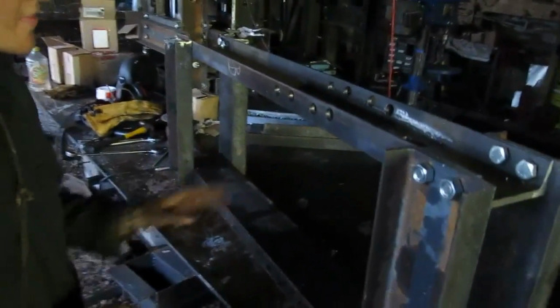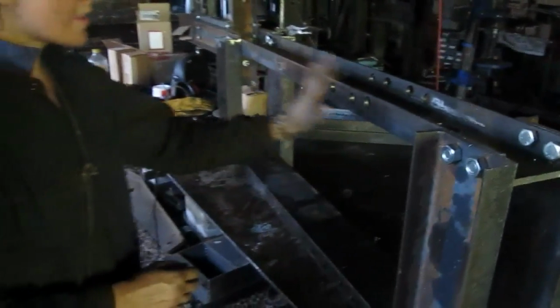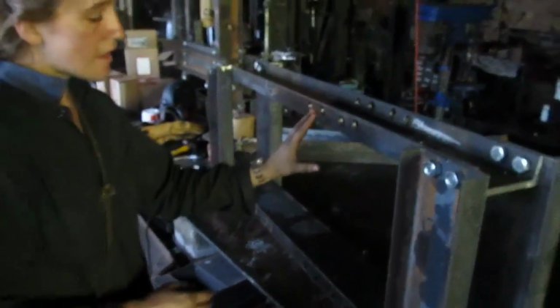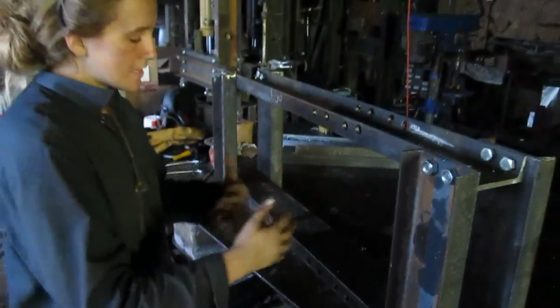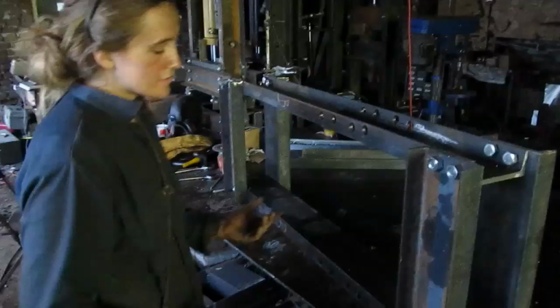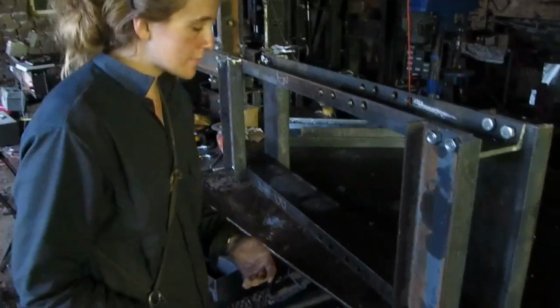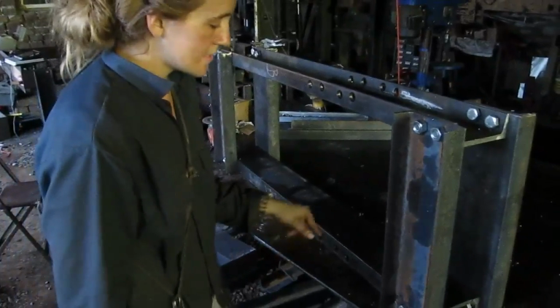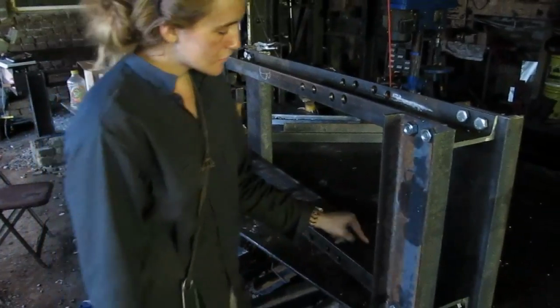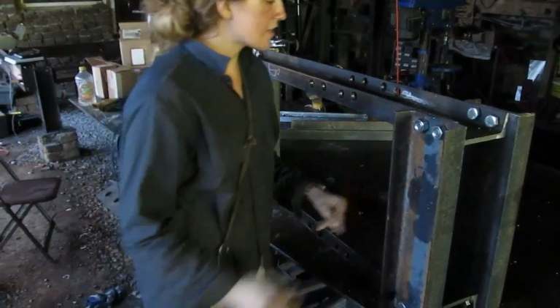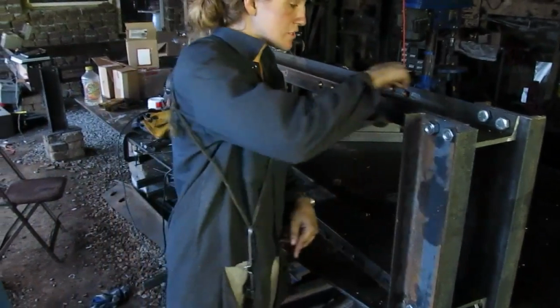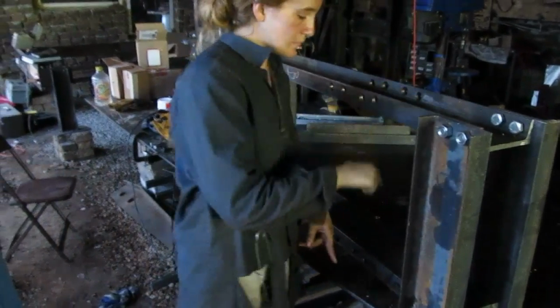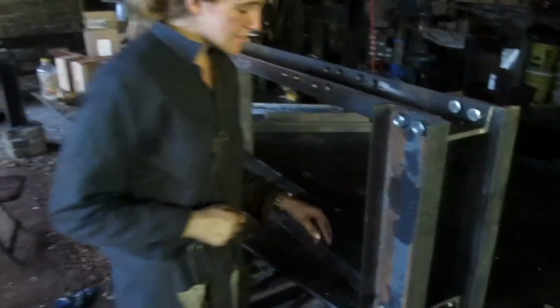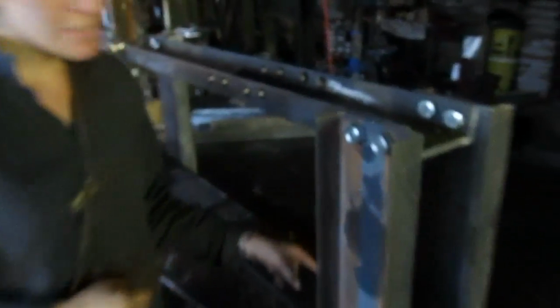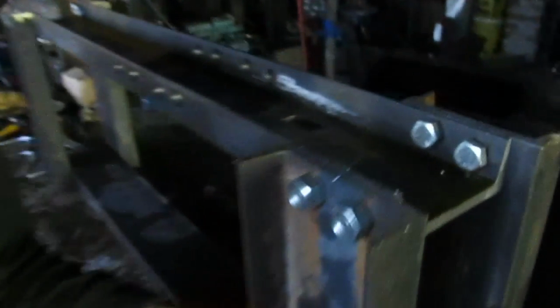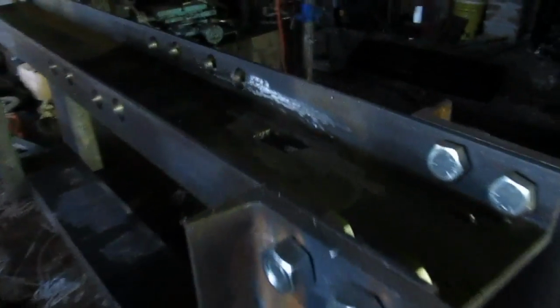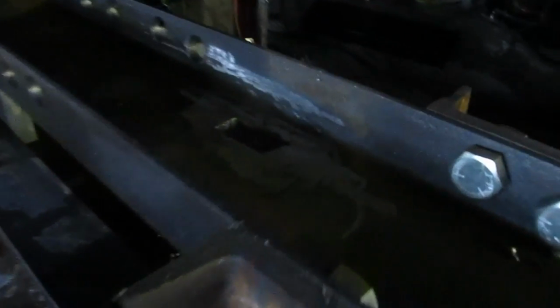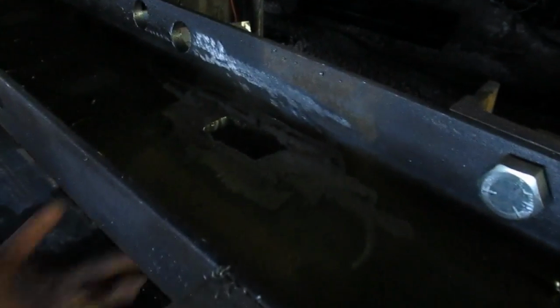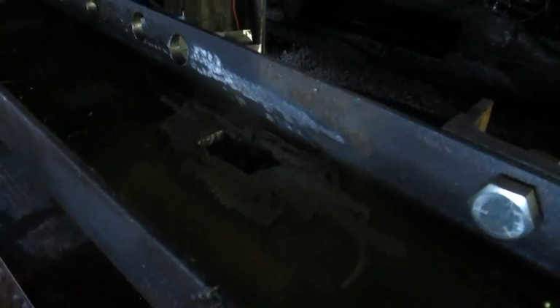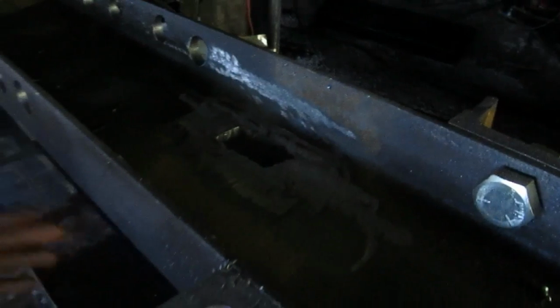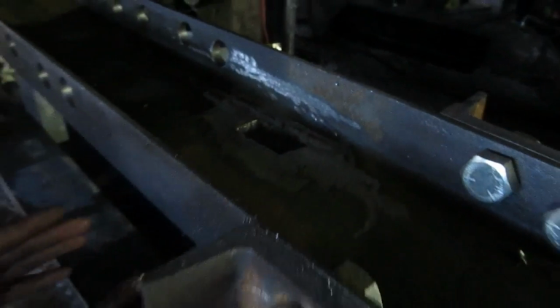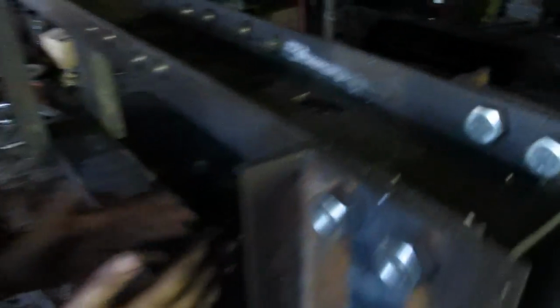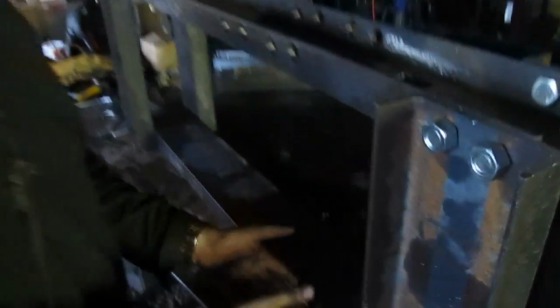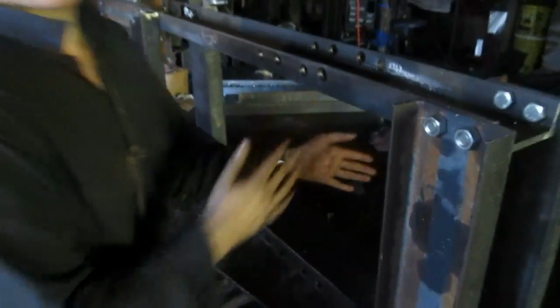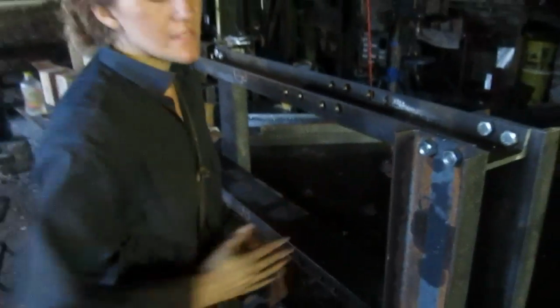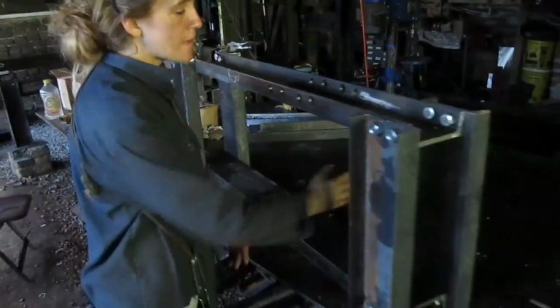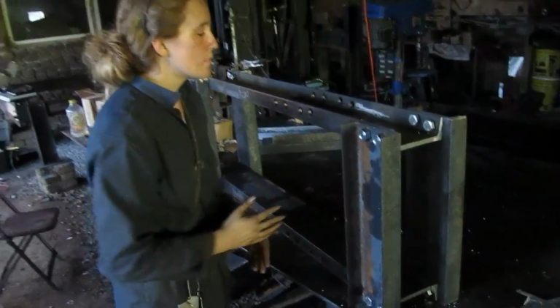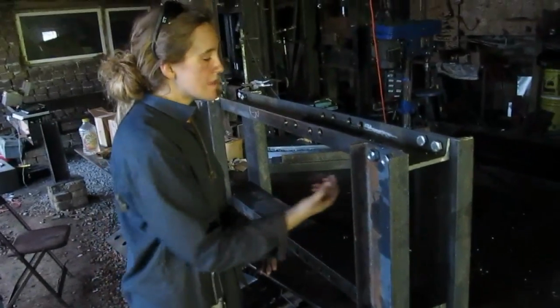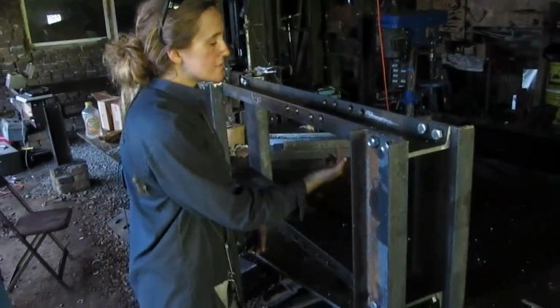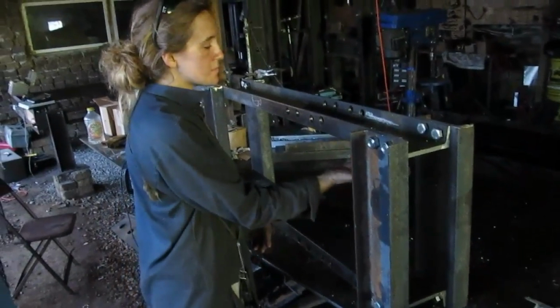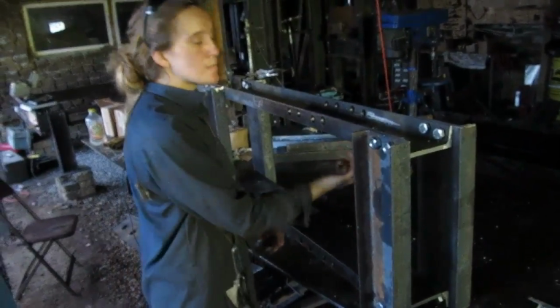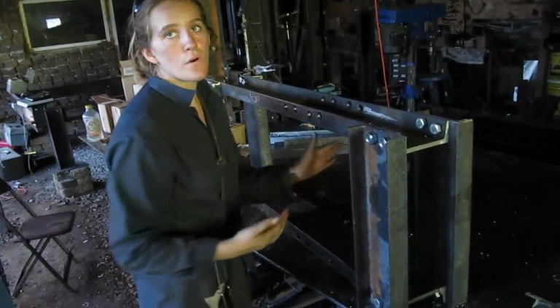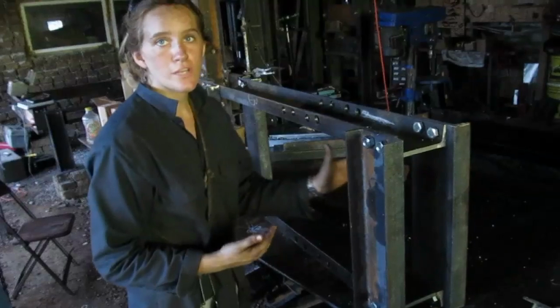And then I left these off to make it easier to maneuver so that I could torch these holes. These holes are the roller slots — when the rollers go in there to hold the drawer in place when it slides back and forth, this gives you some adjustment on the roller vertically.